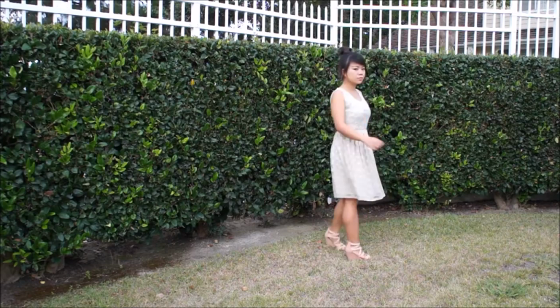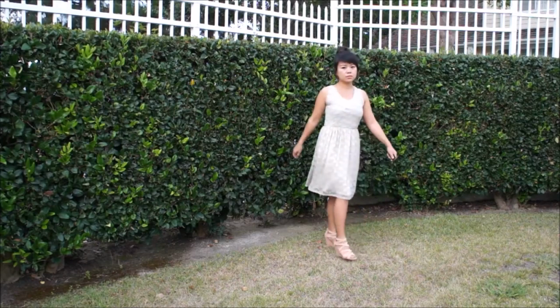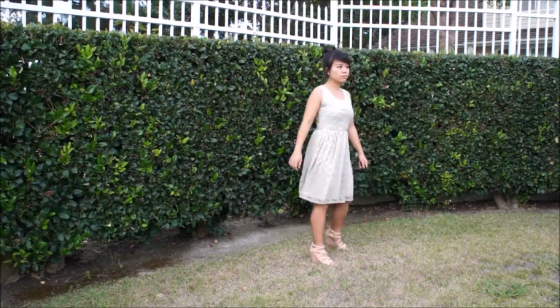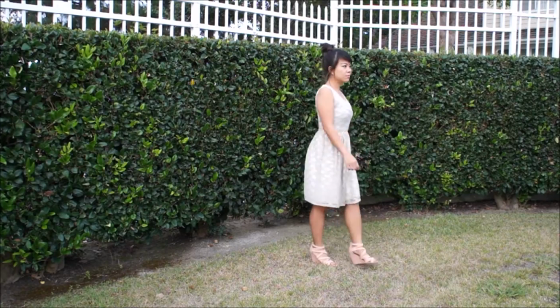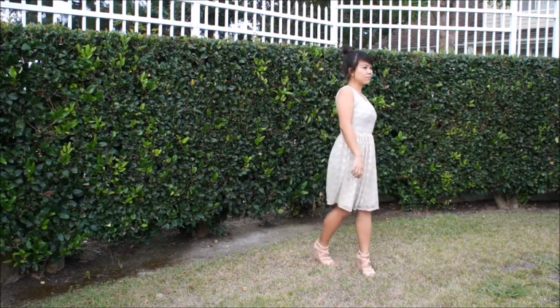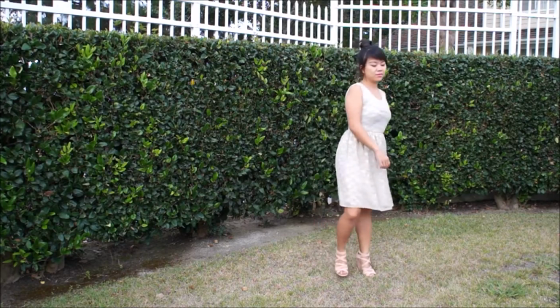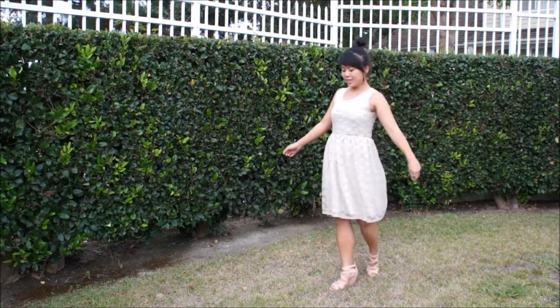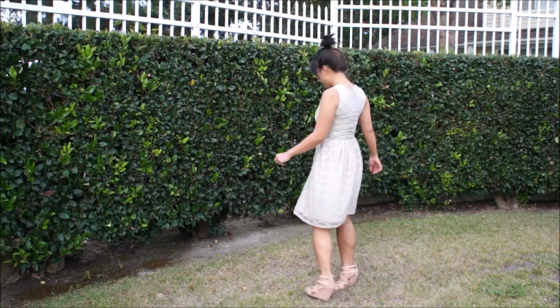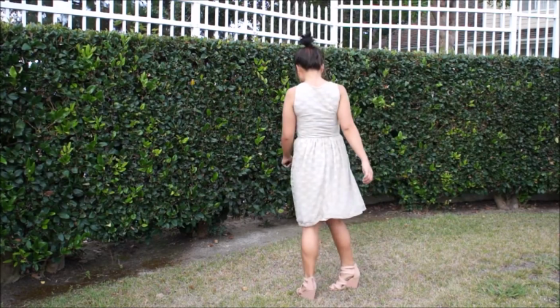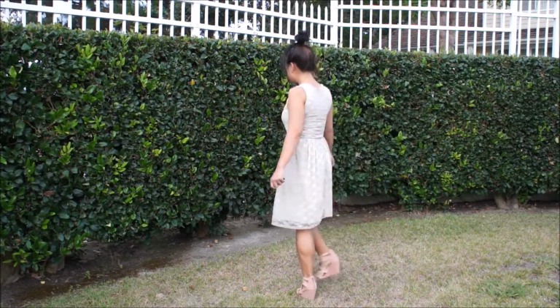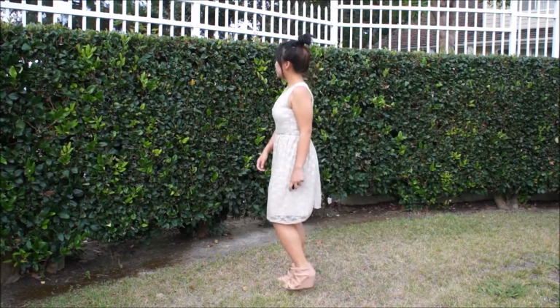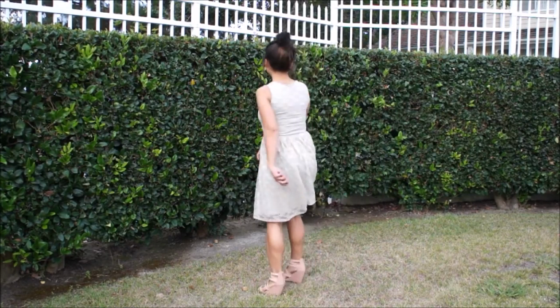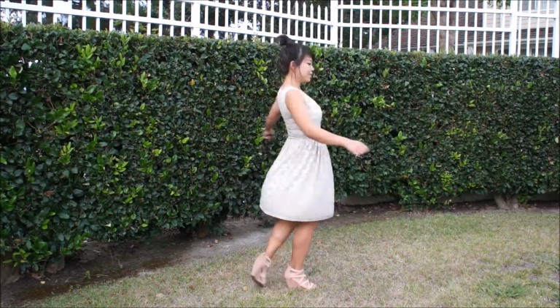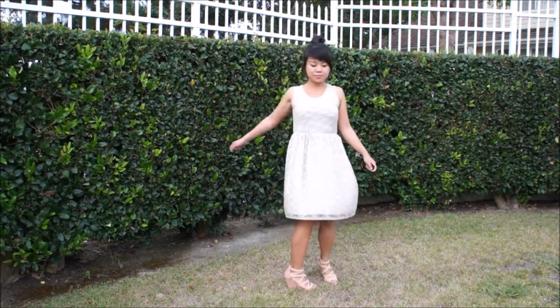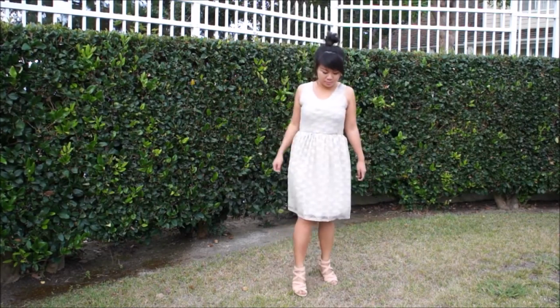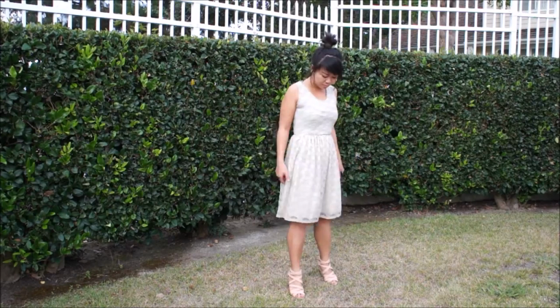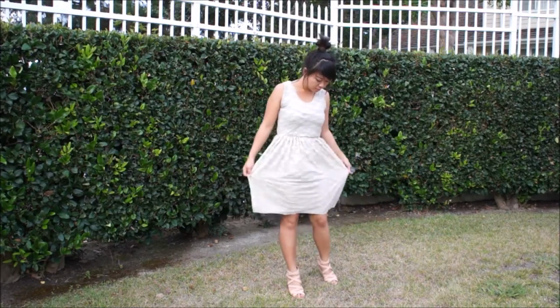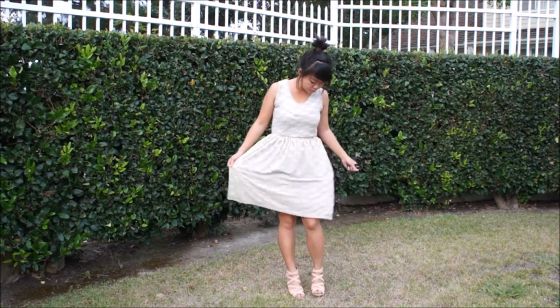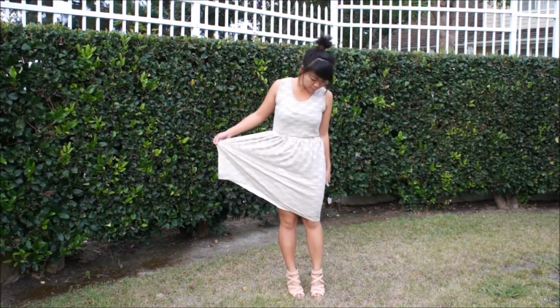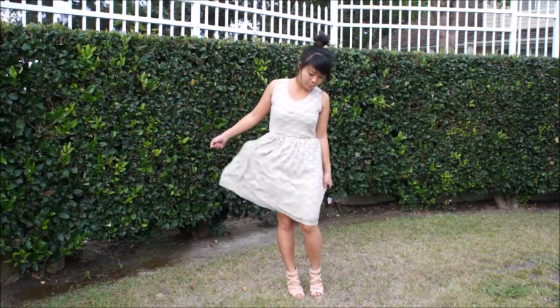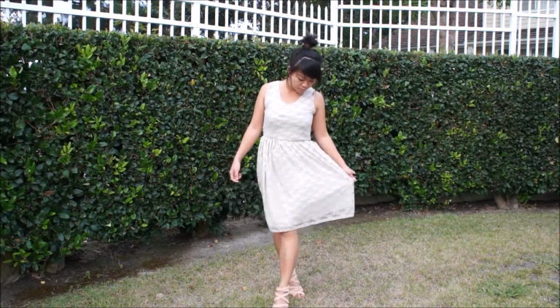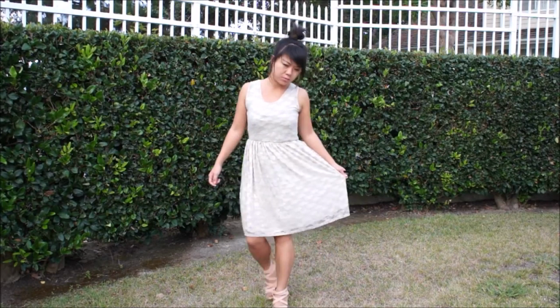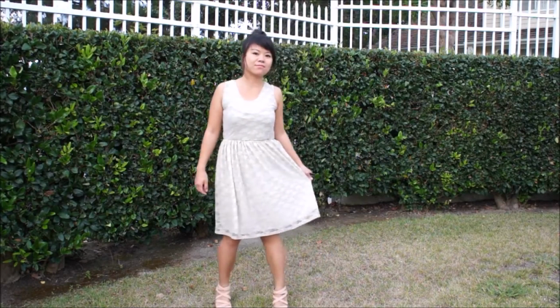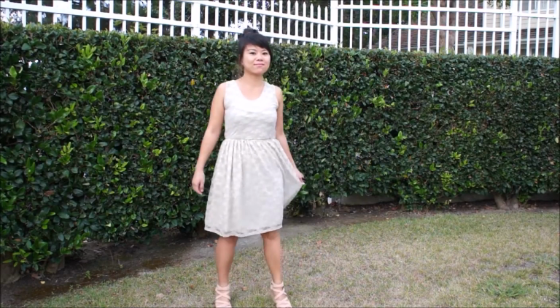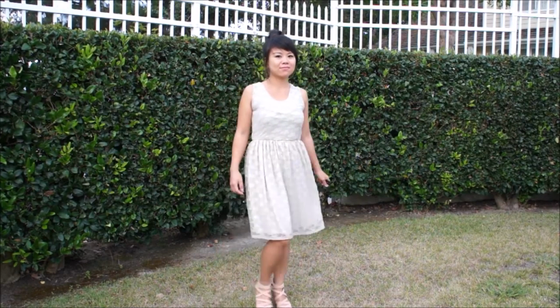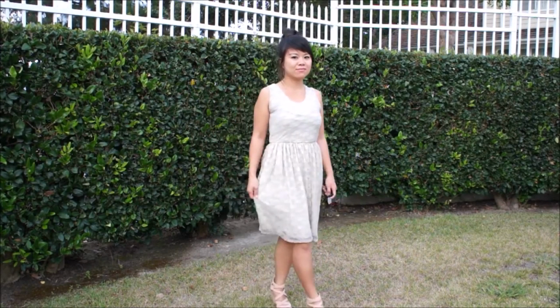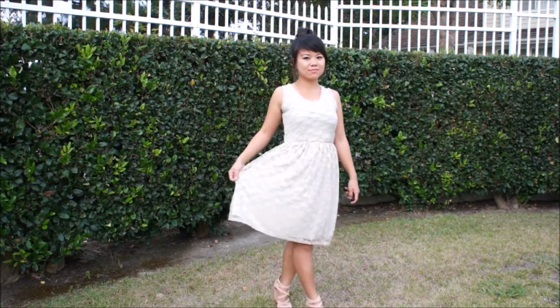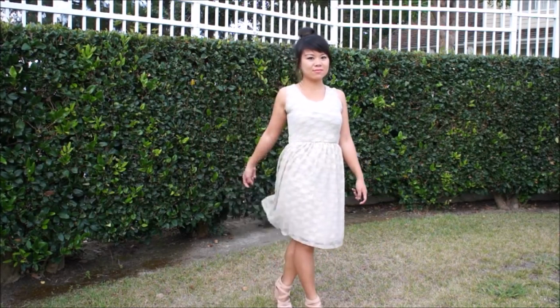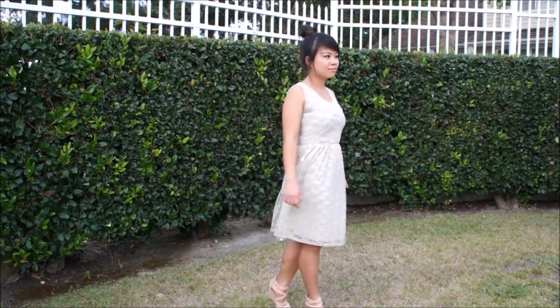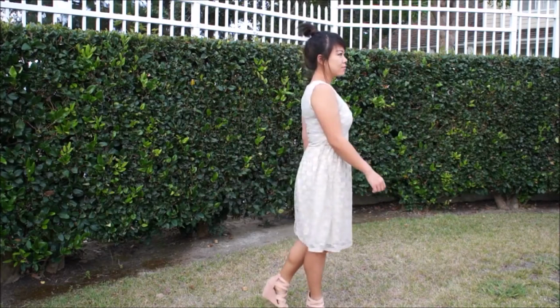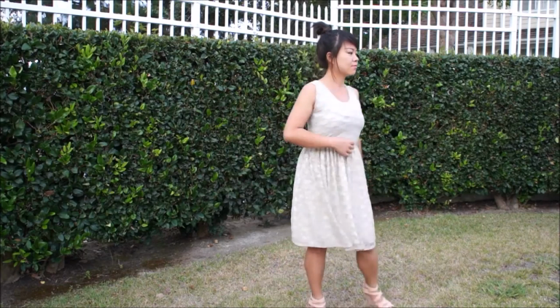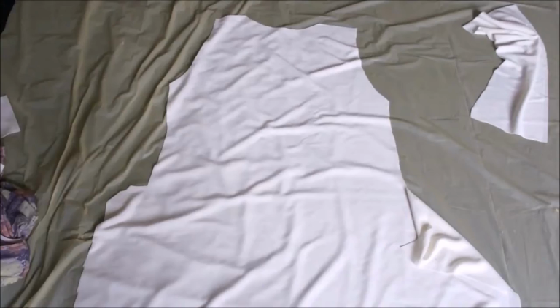Hey guys, welcome back to Bumbling Panda and to the fourth week in our 10 Dresses in 10 Weeks summer sewing series. Today we're going to be making this sleeveless lace gathered waistline dress, so let's get started.